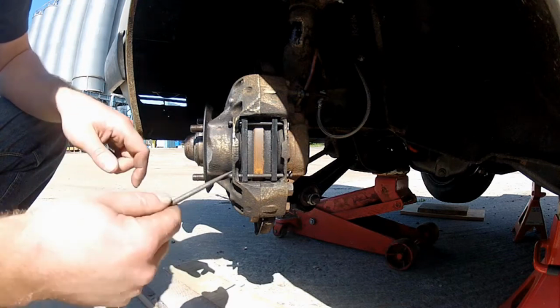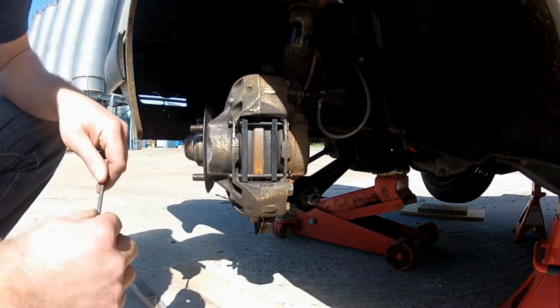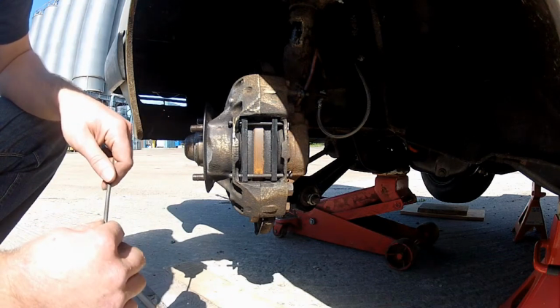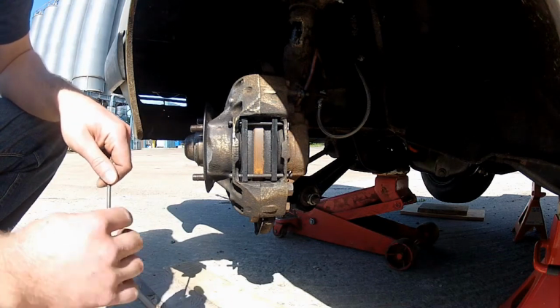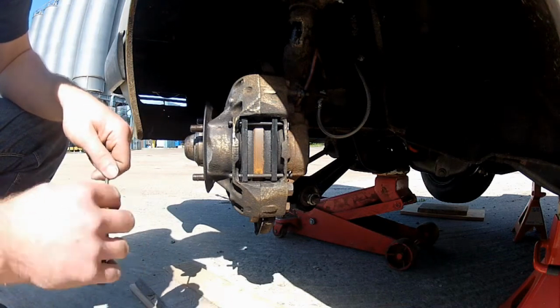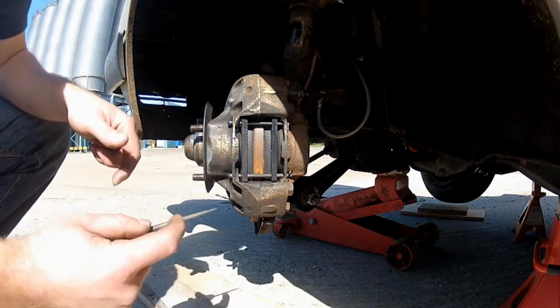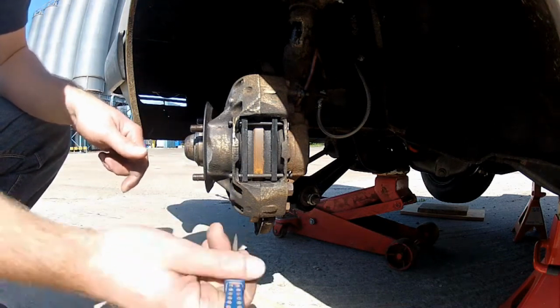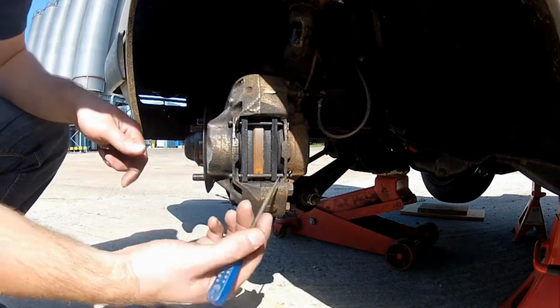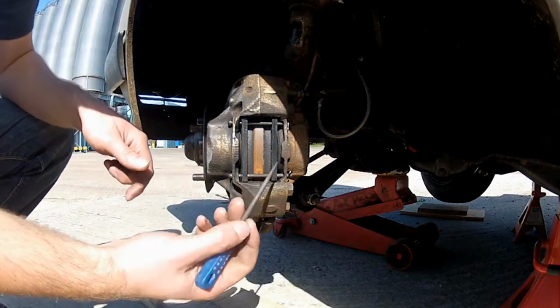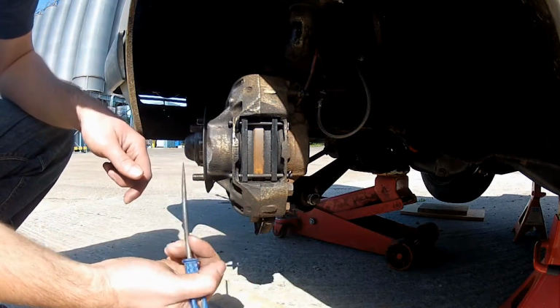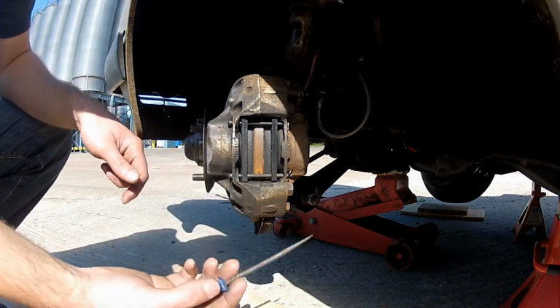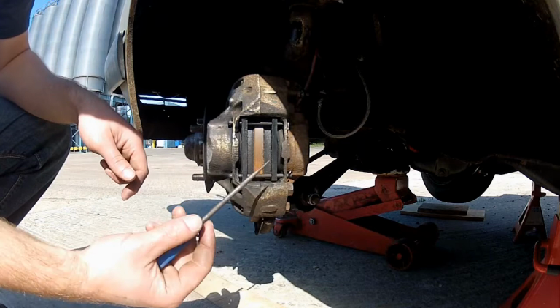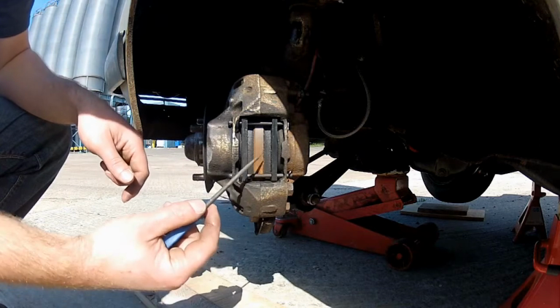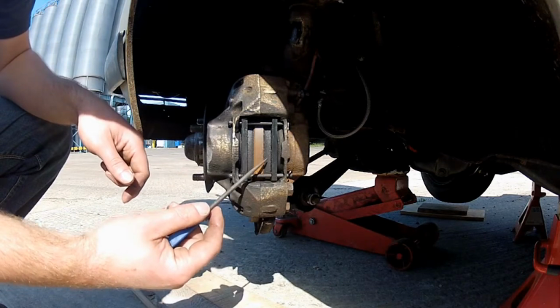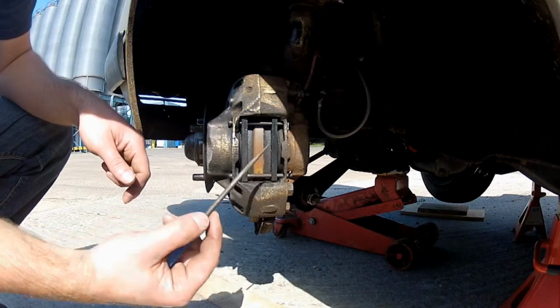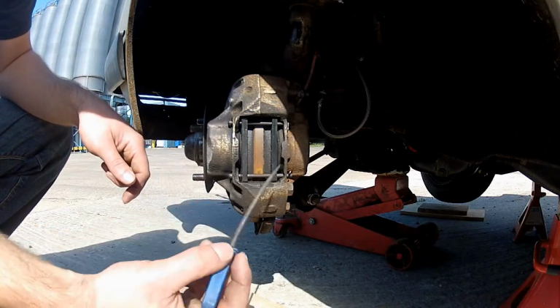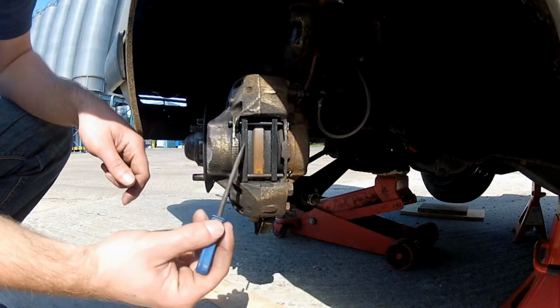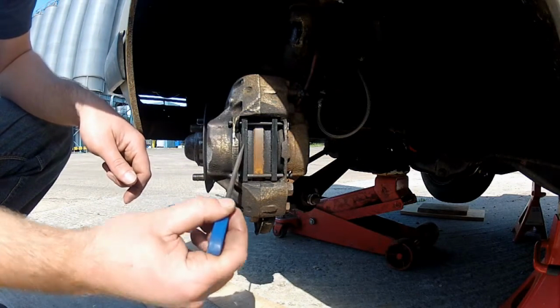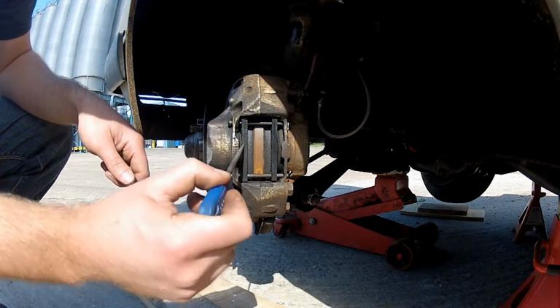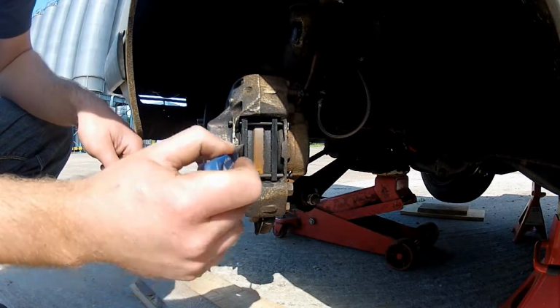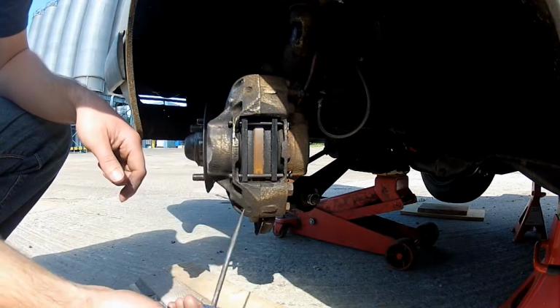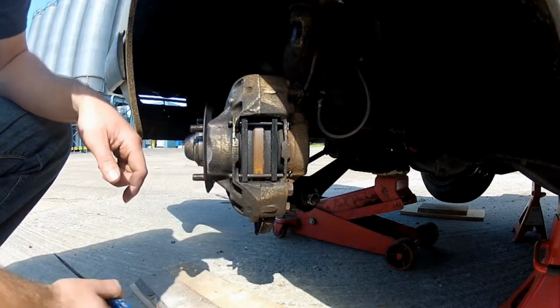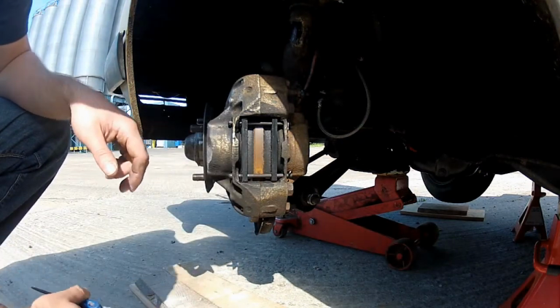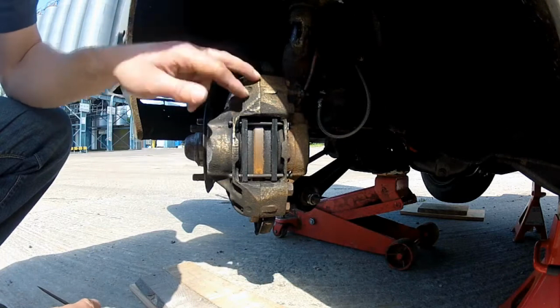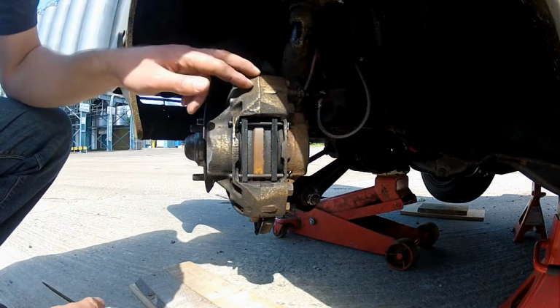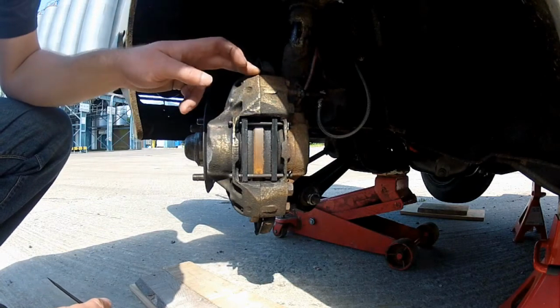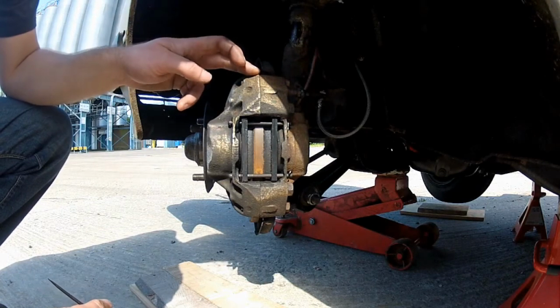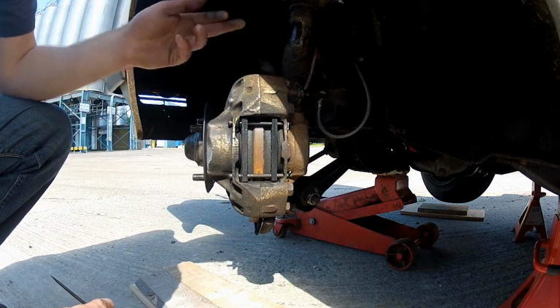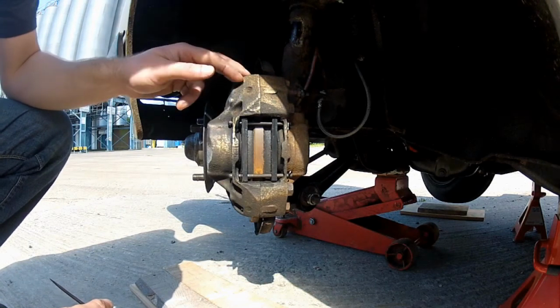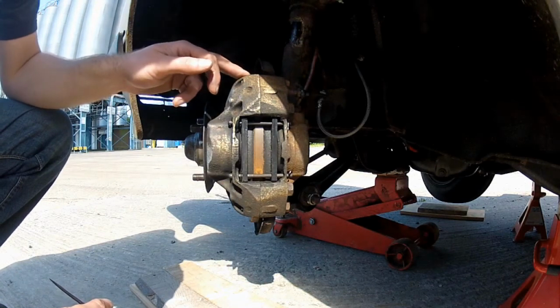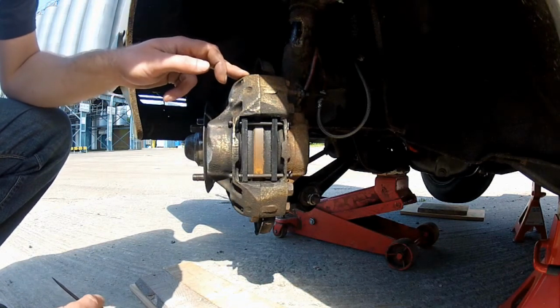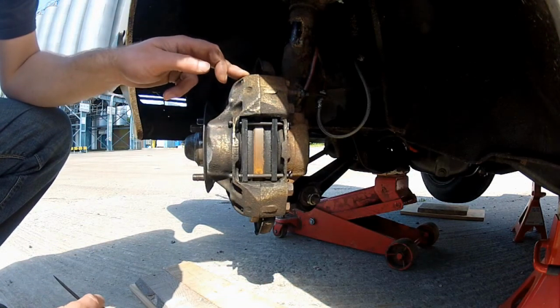The other thing you need to be looking for is any kind of uneven wear. If, for example, one pad's worn out completely and the other's fine, then chances are you've got some sort of caliper issue, which you need to deal with sooner rather than later.